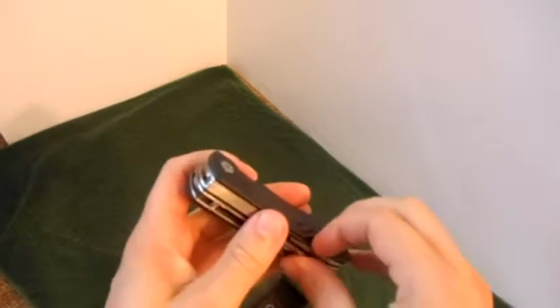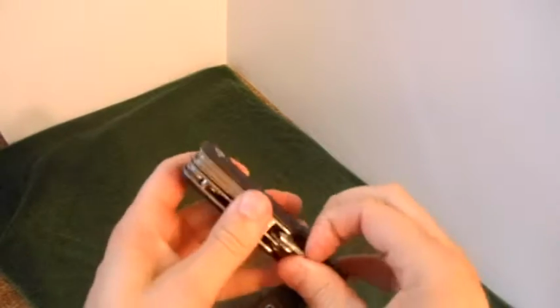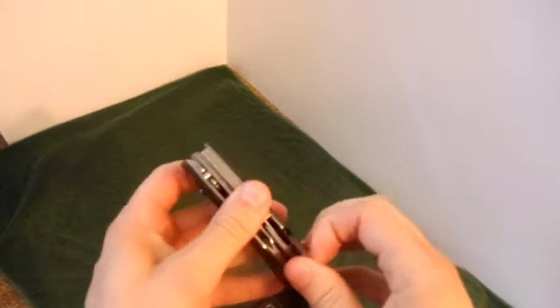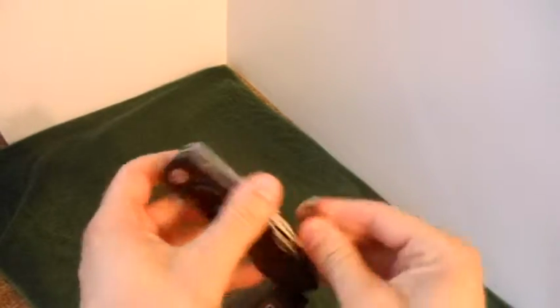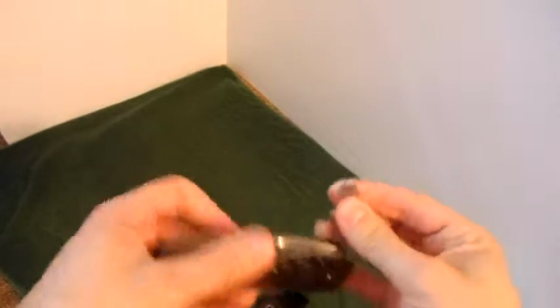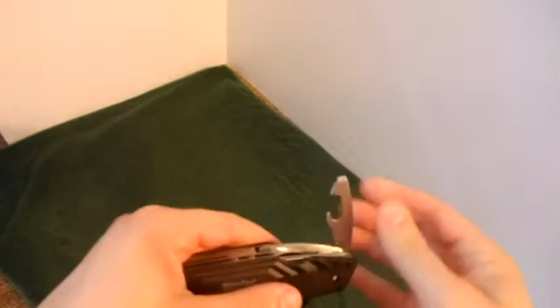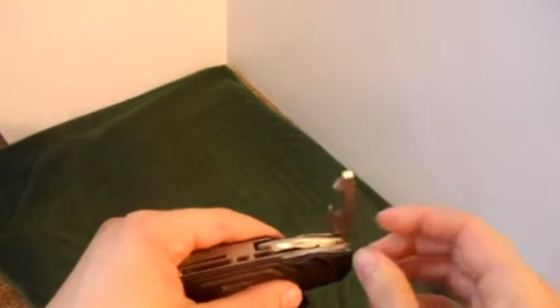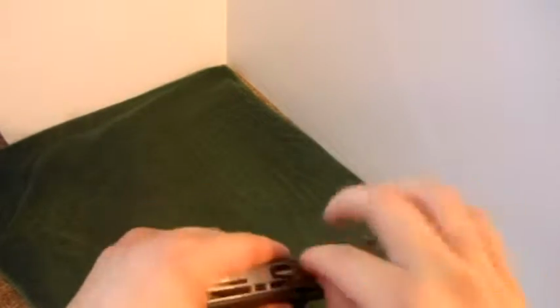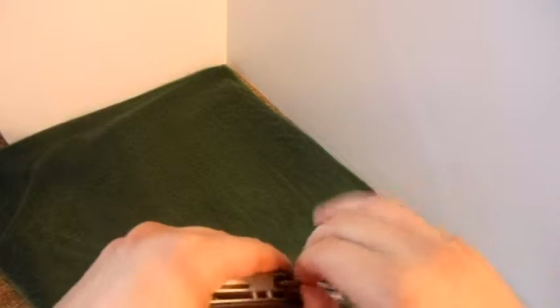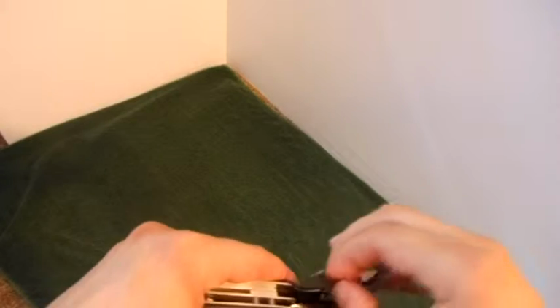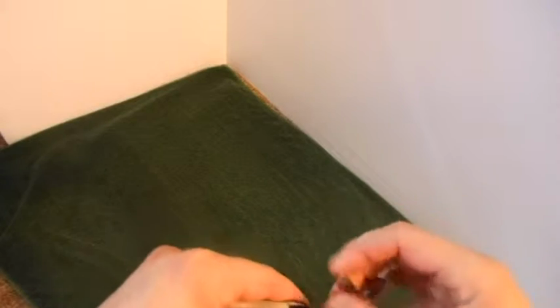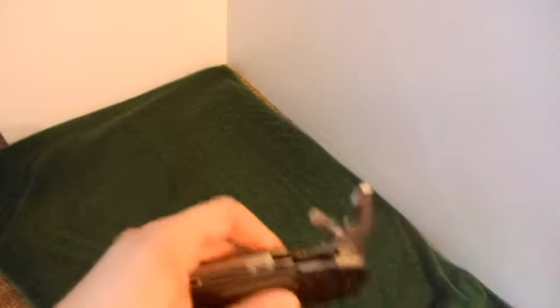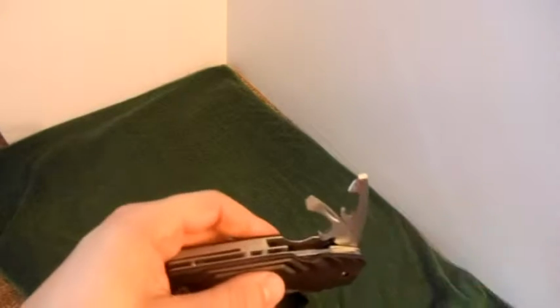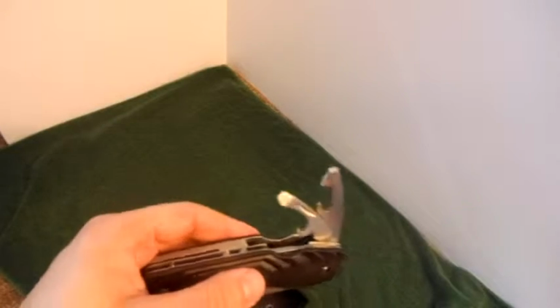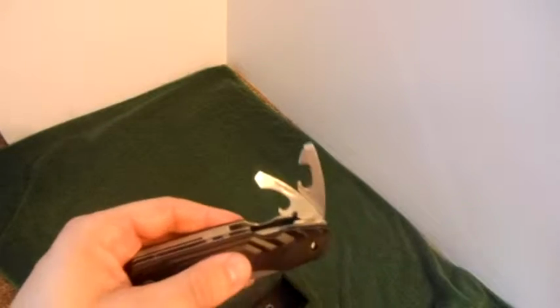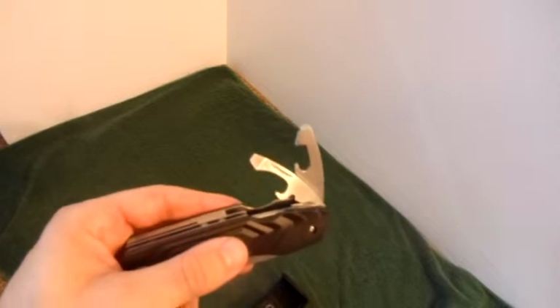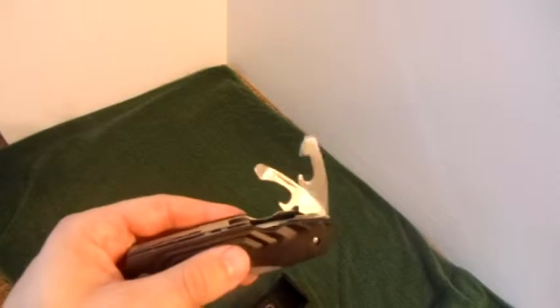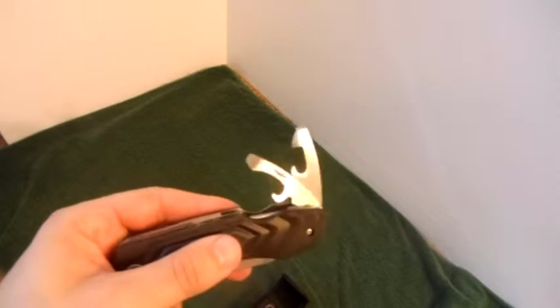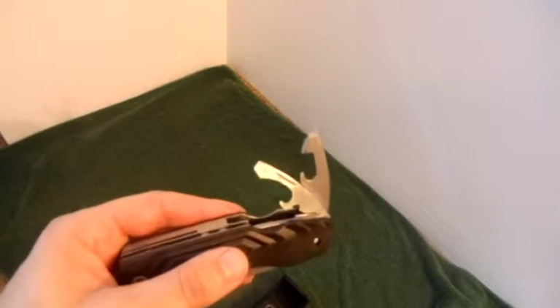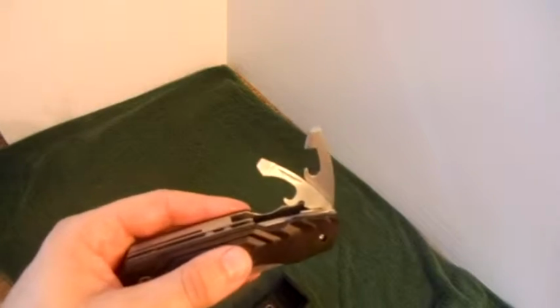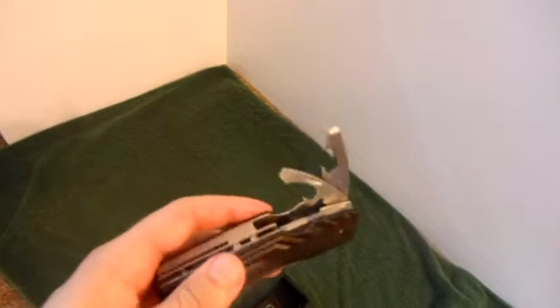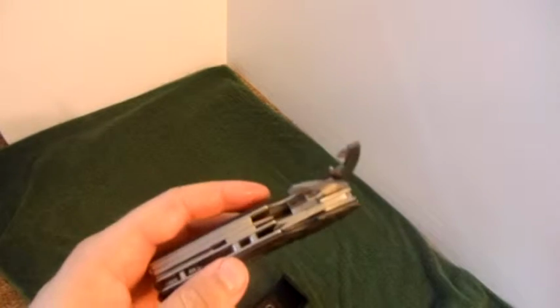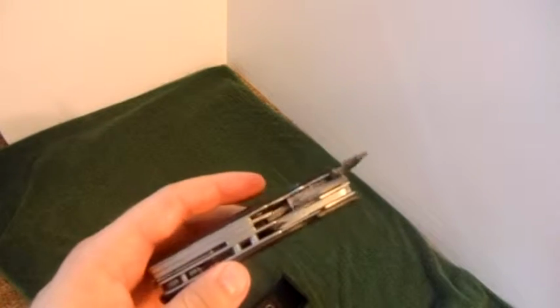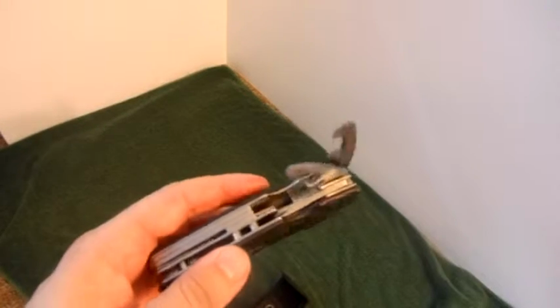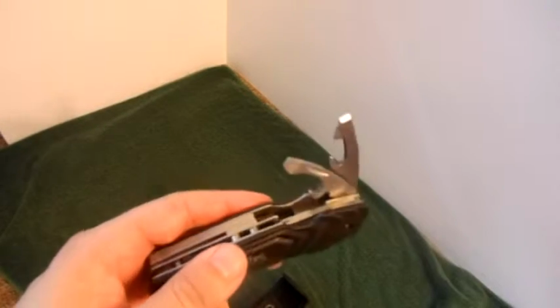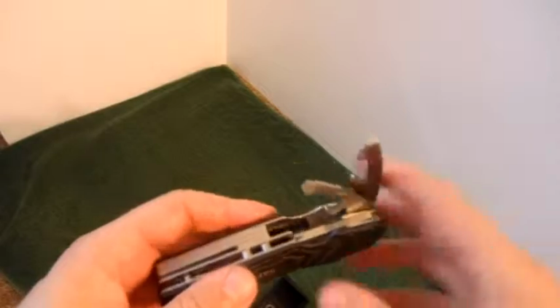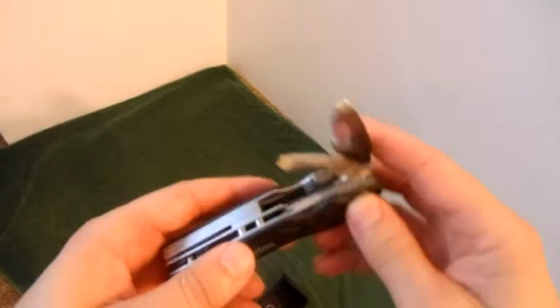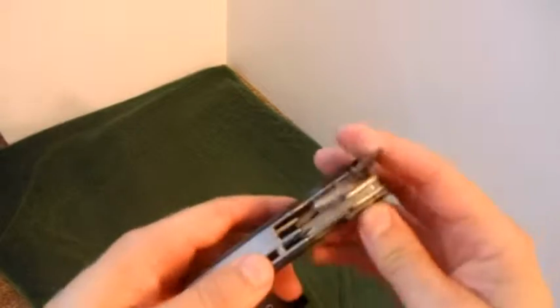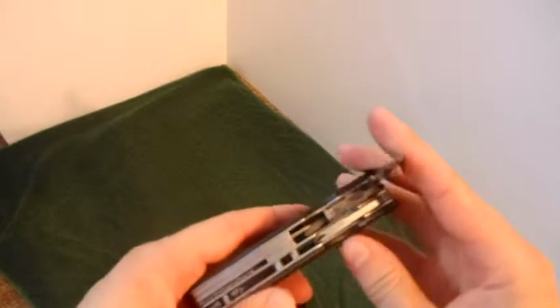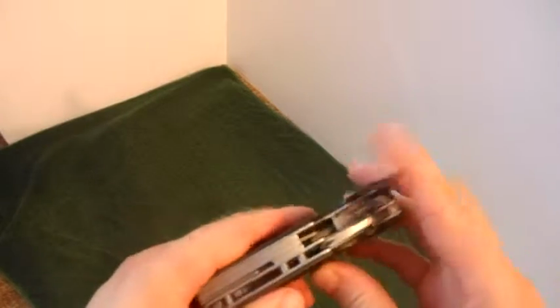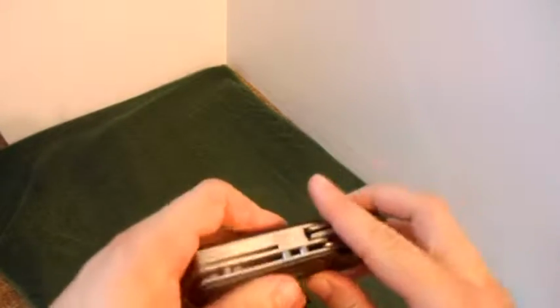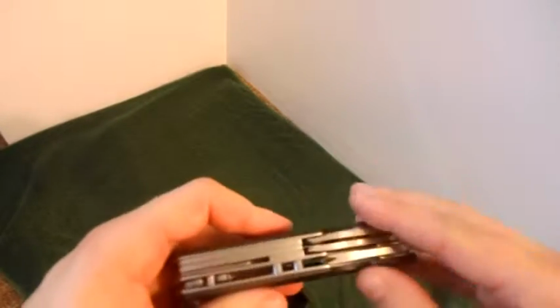Now, coming to the other side, you have two screwdrivers slash bottle openers and can openers — very, very handy.